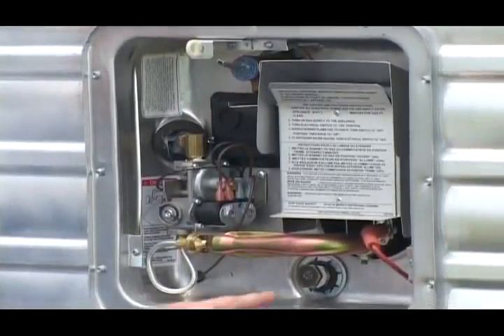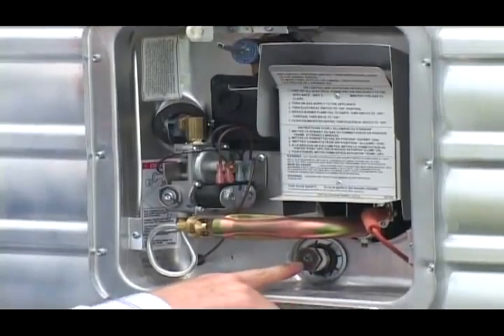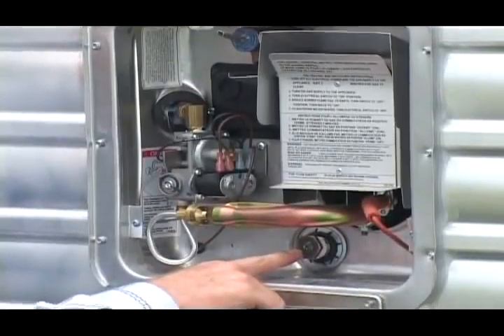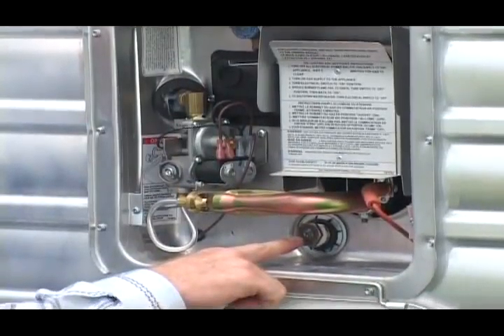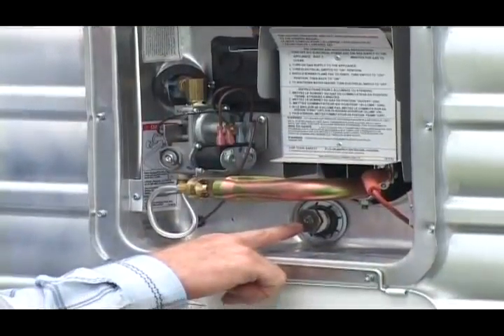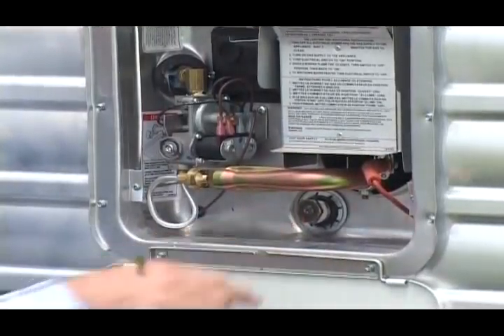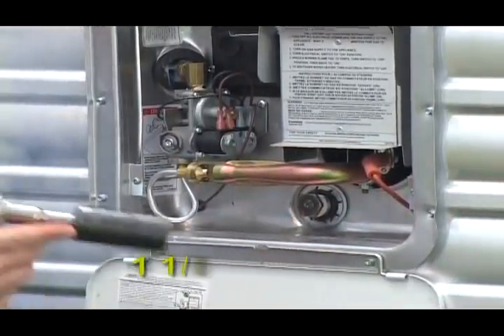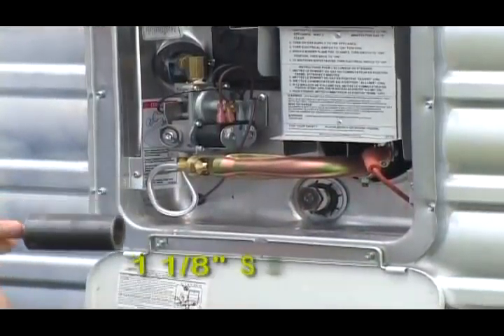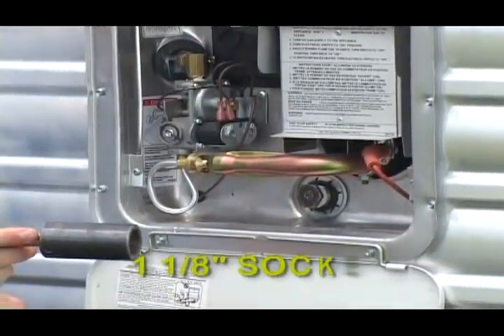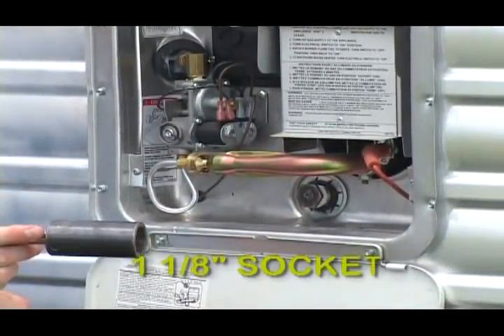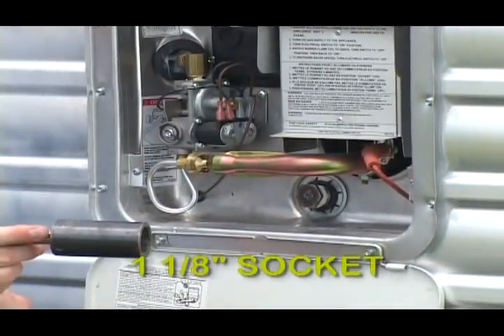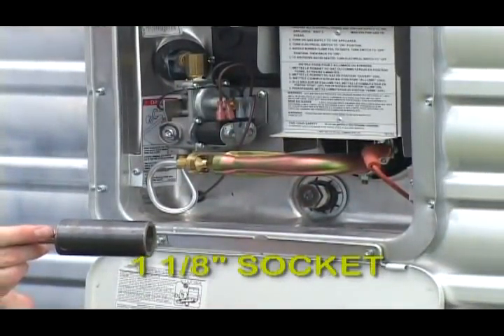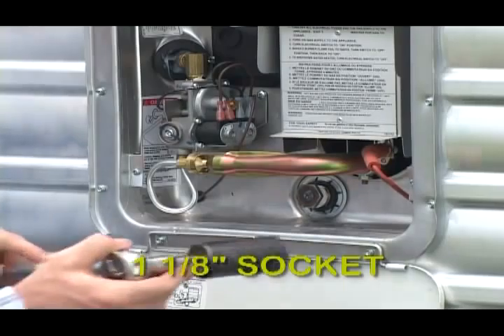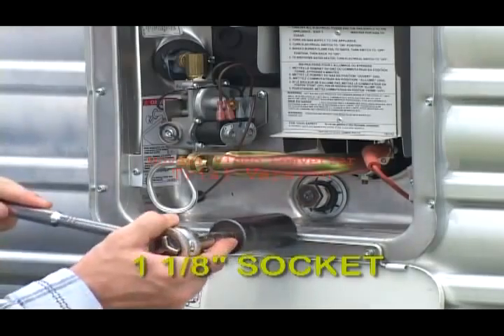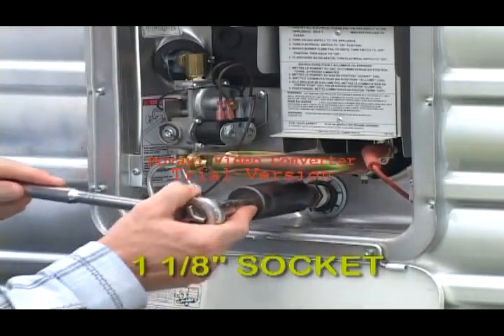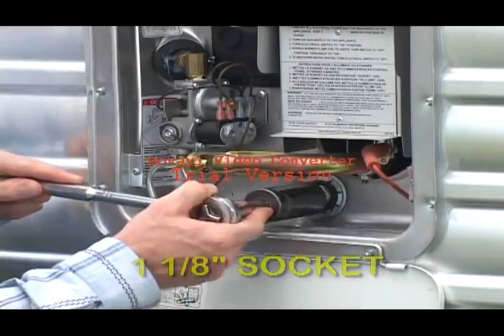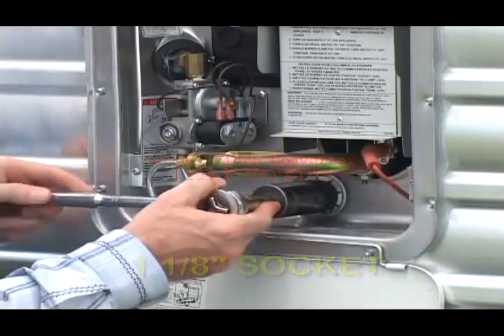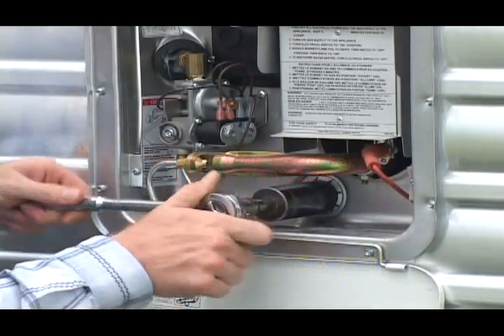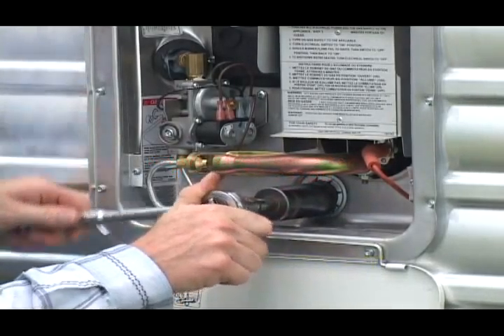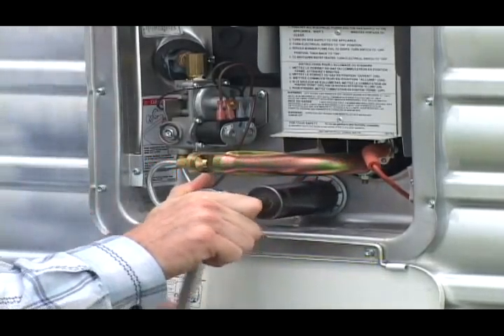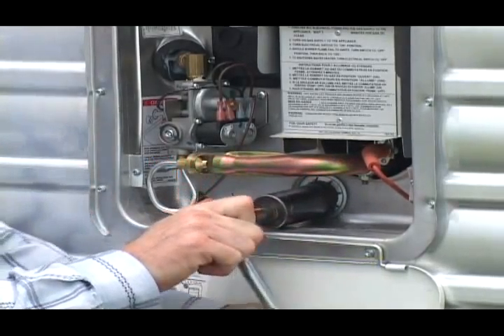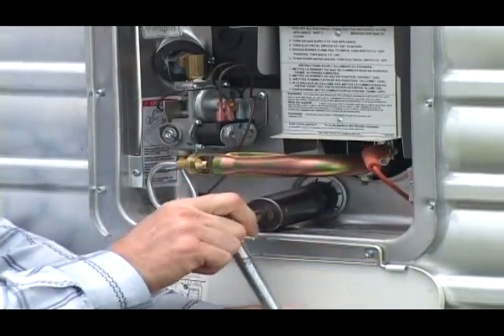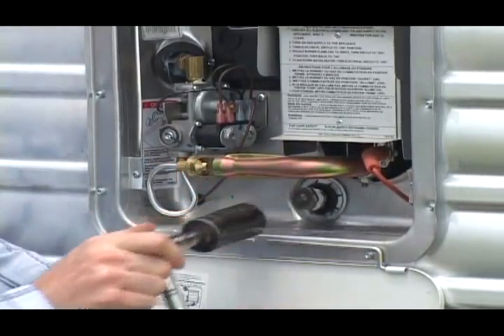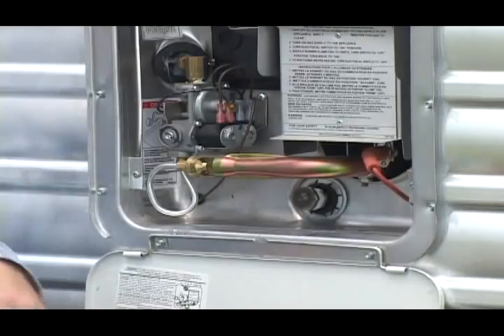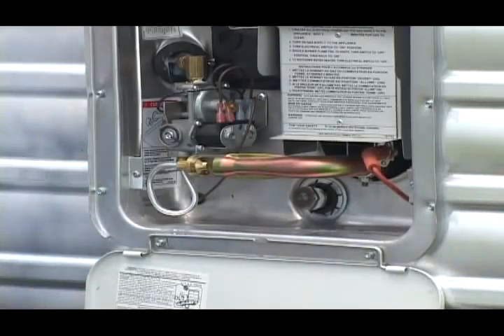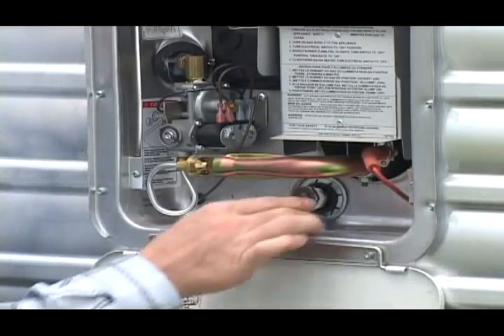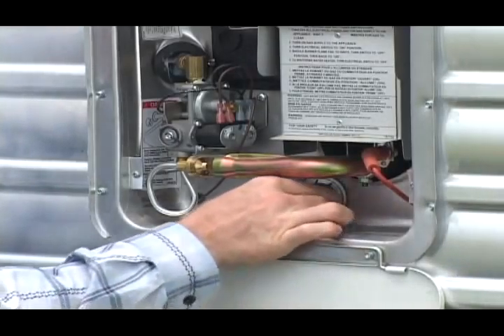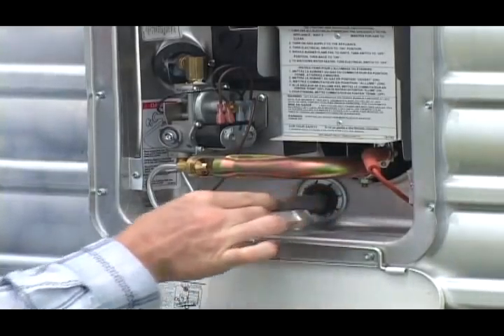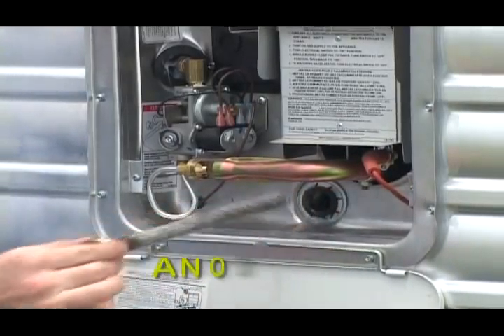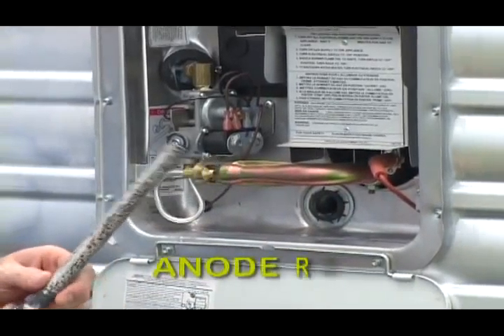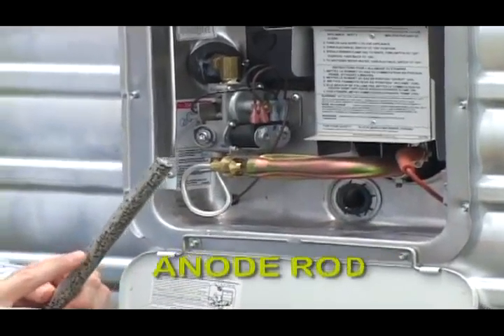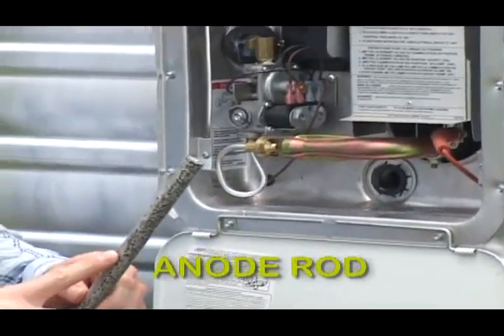To drain the tank, there's a nut on the end. You'll need a one-and-an-eighth socket to take the nut off to release the water. This is not only a plug to the water heater, but attached to it is an anode rod.